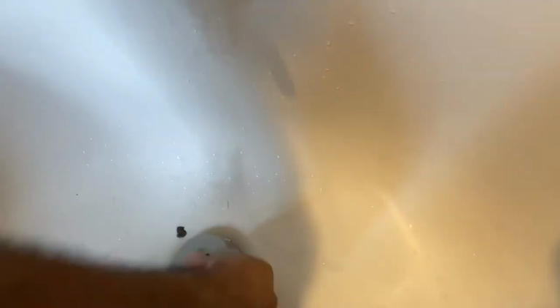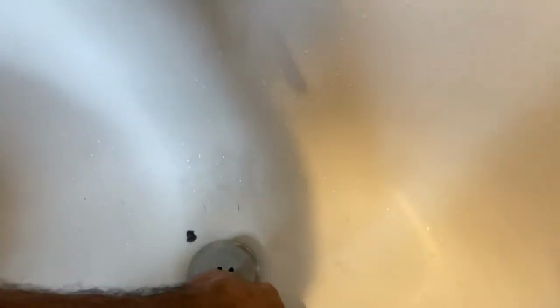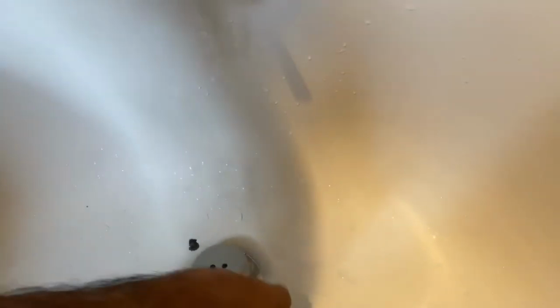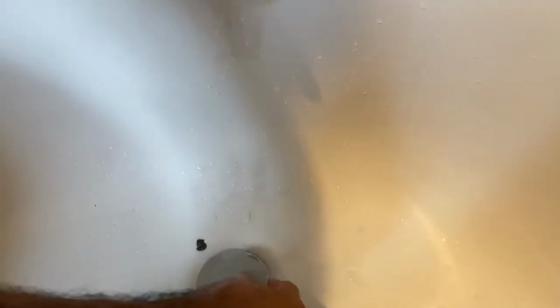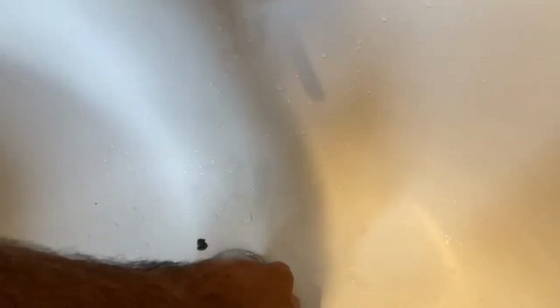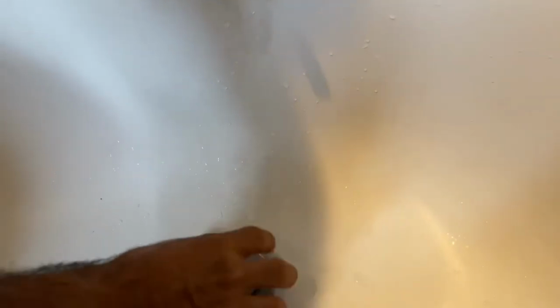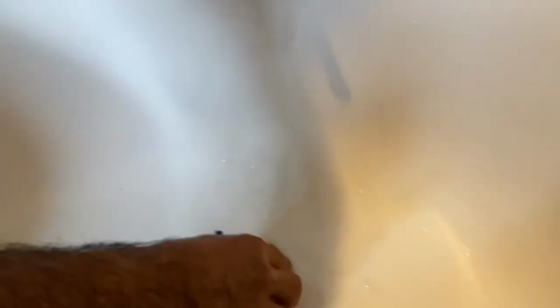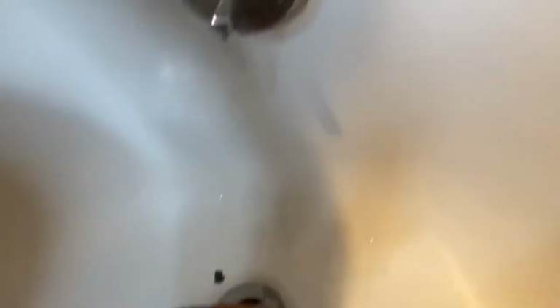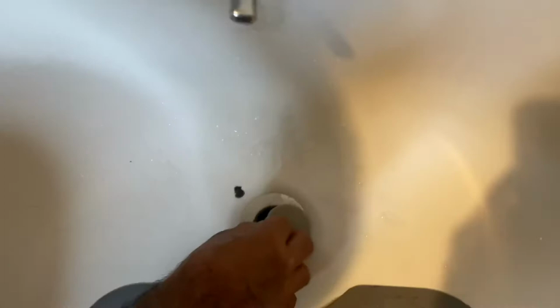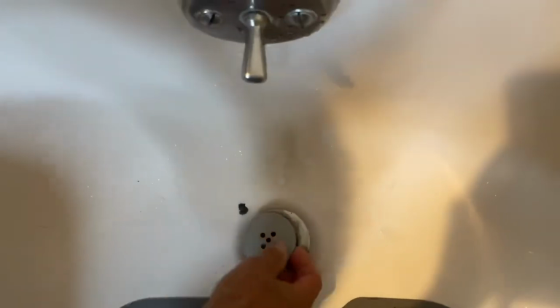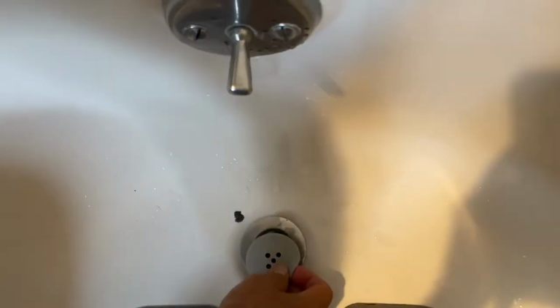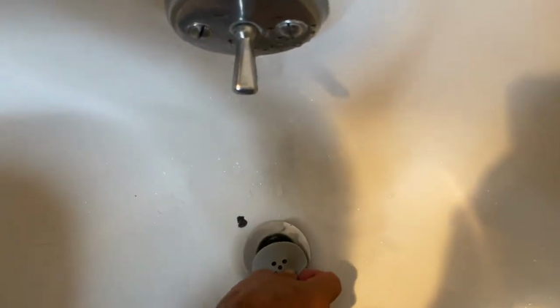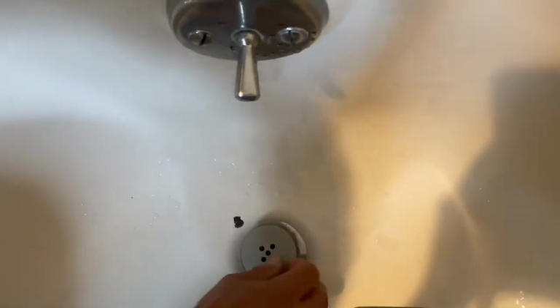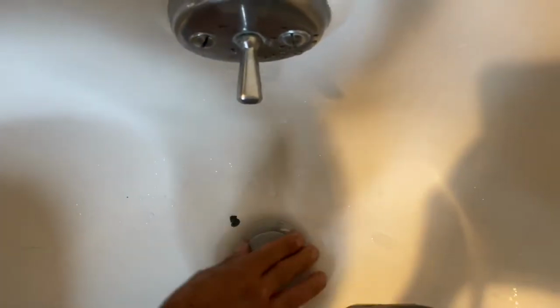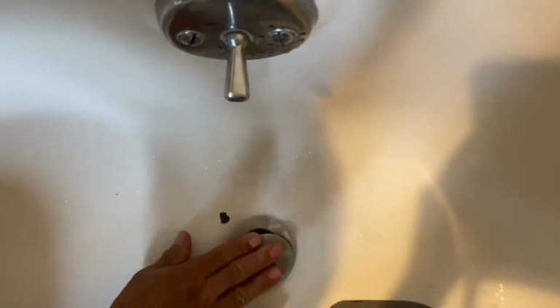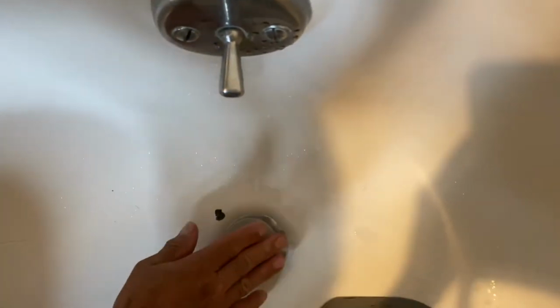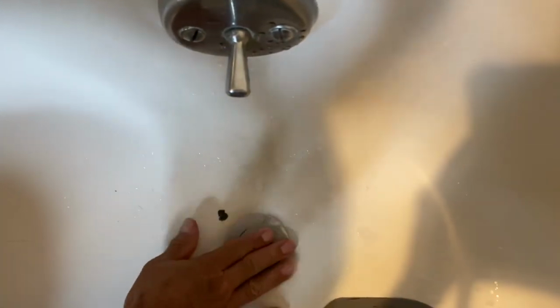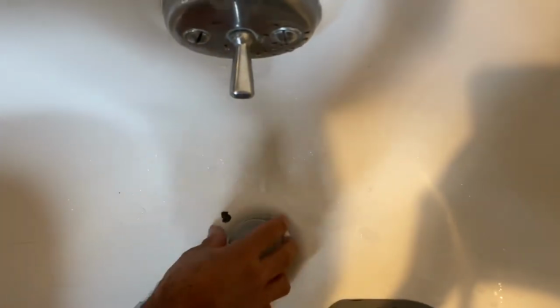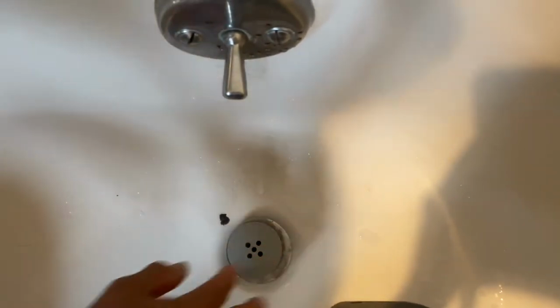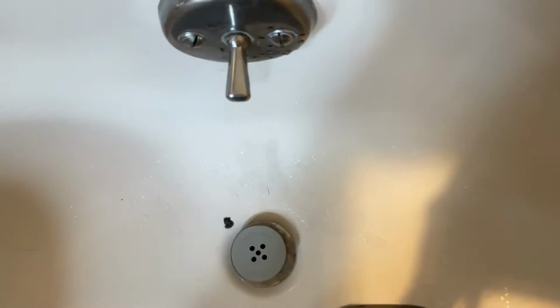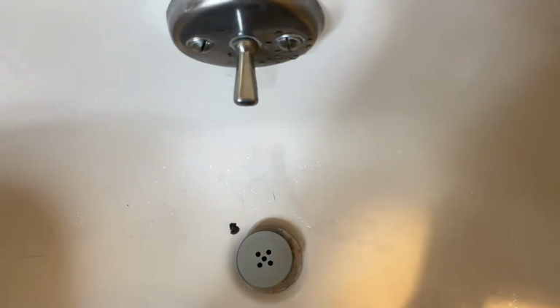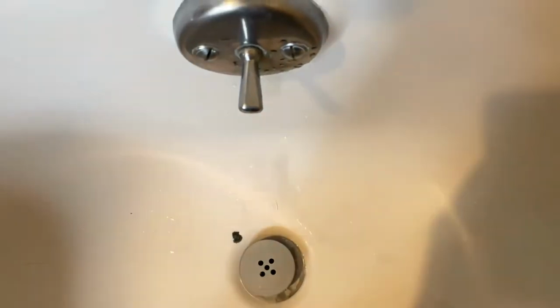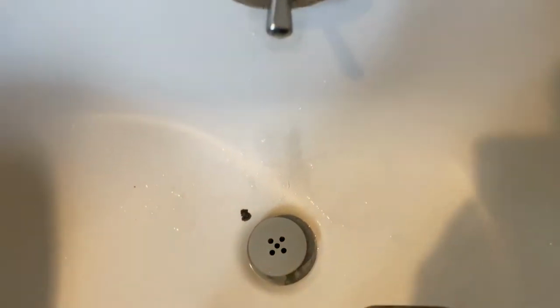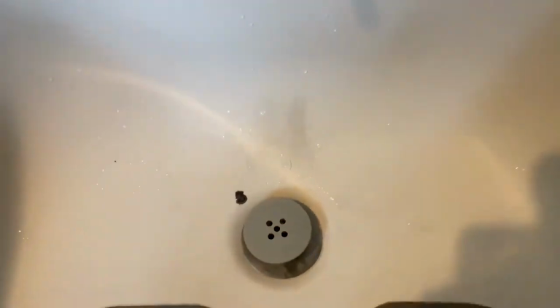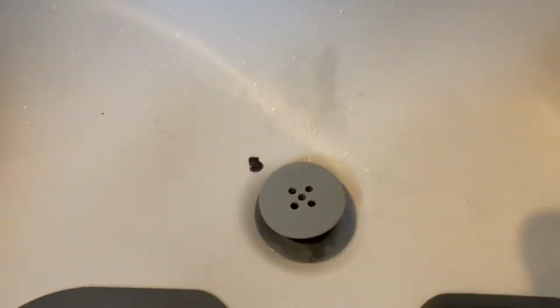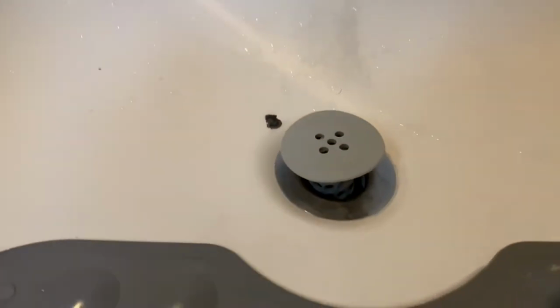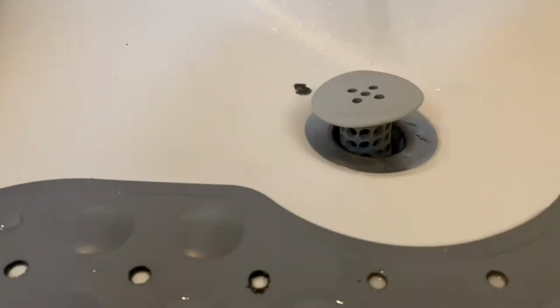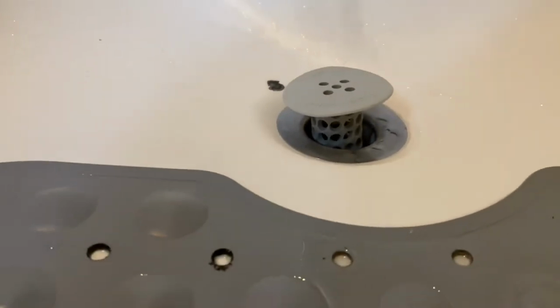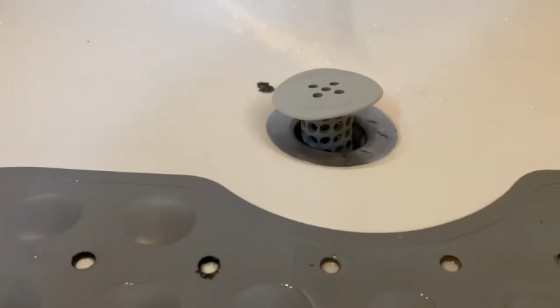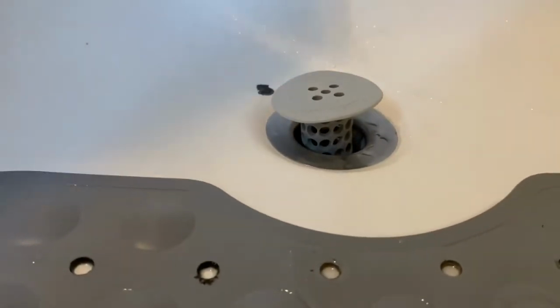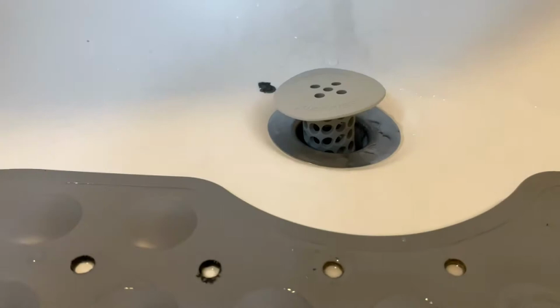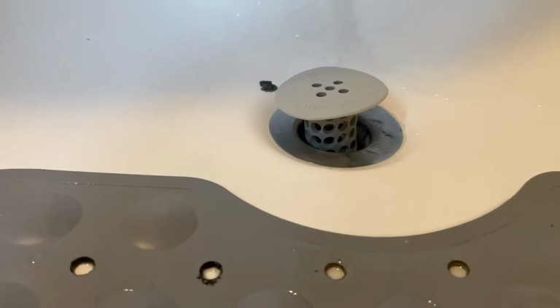I needed something that would remove the hair that accumulates very easily. It was very easy to put on the bathtub and it's ready to go. It had really good reviews online so I wanted to try it out myself.